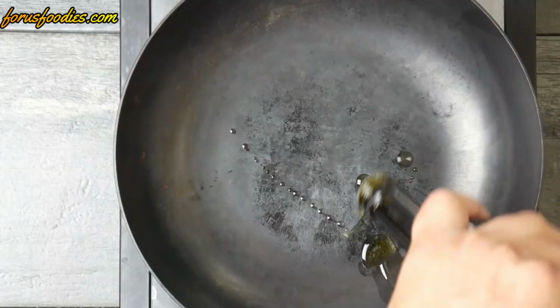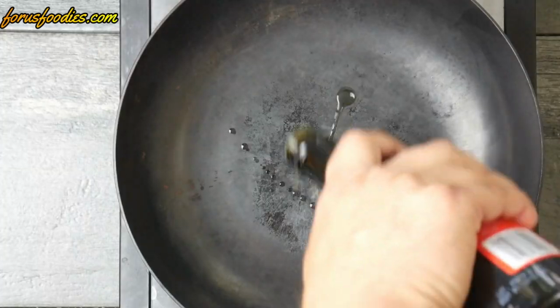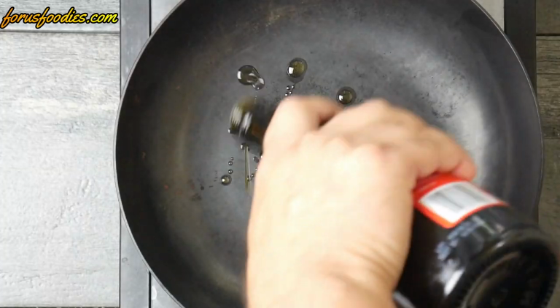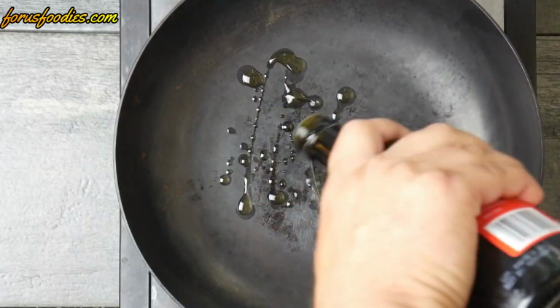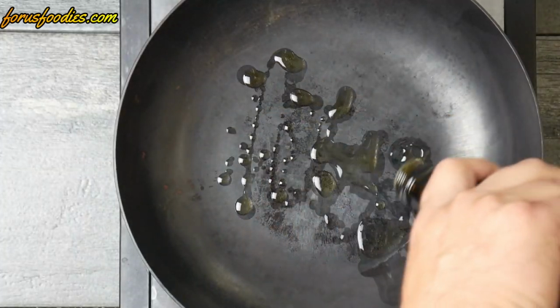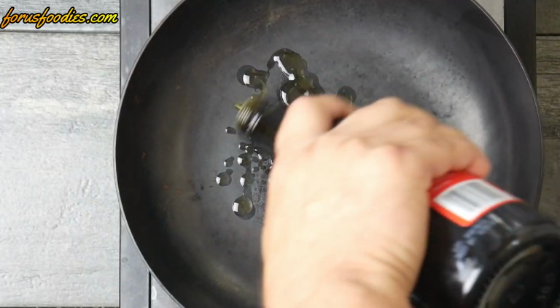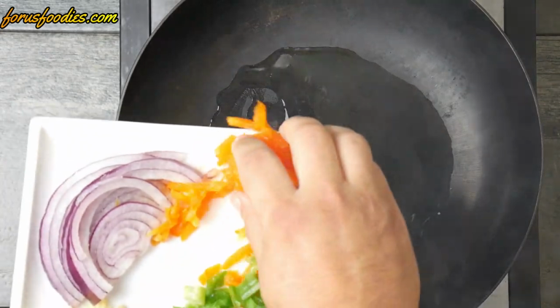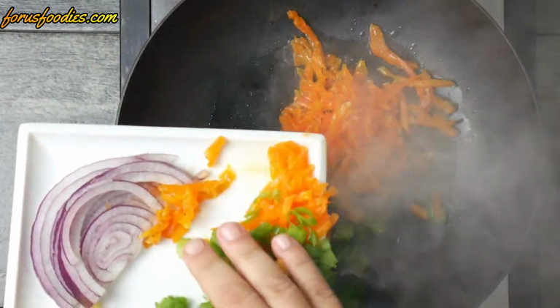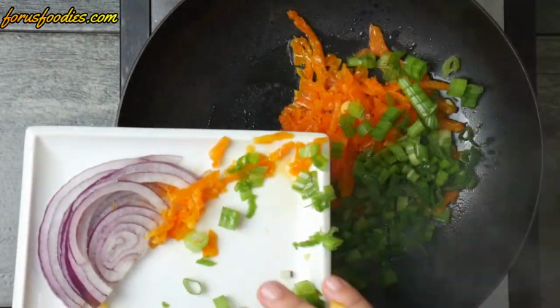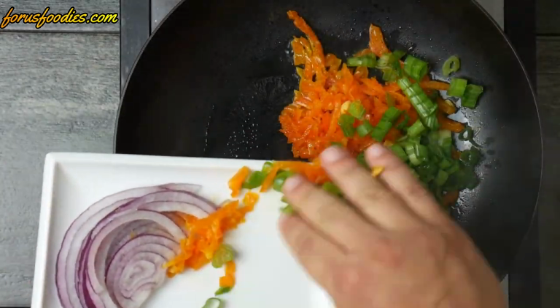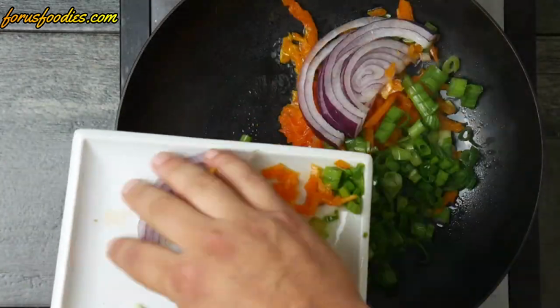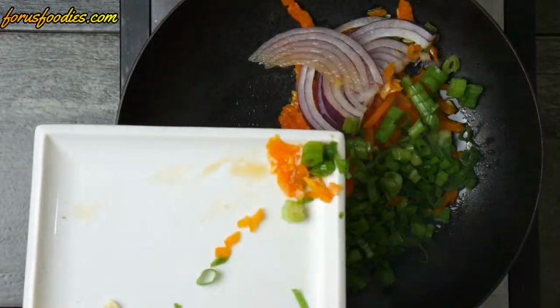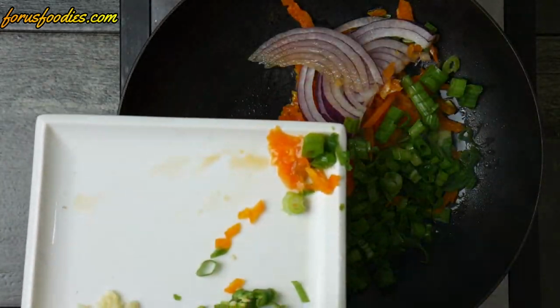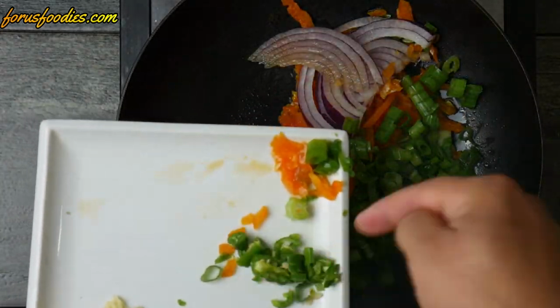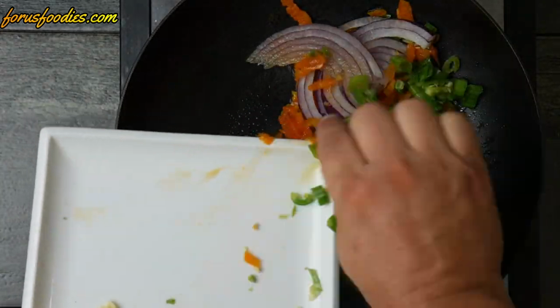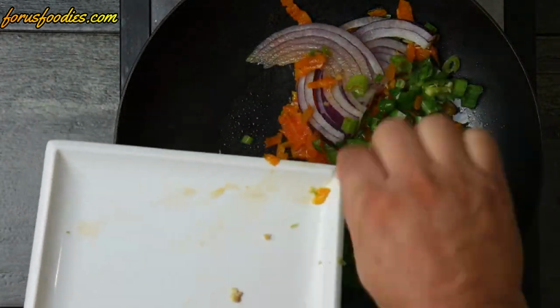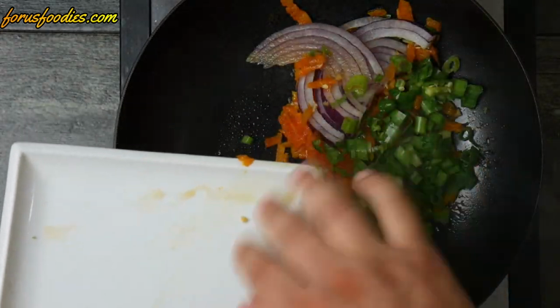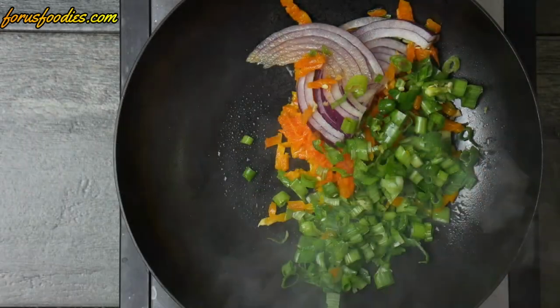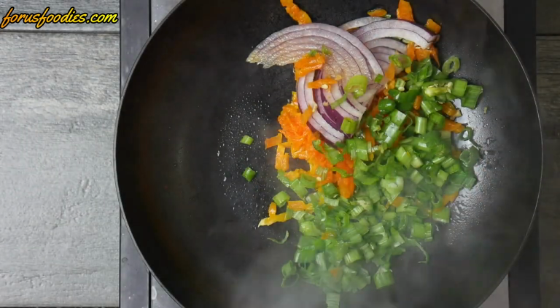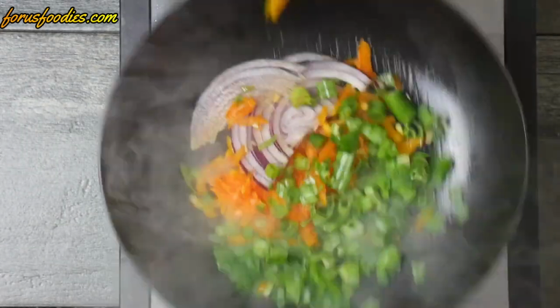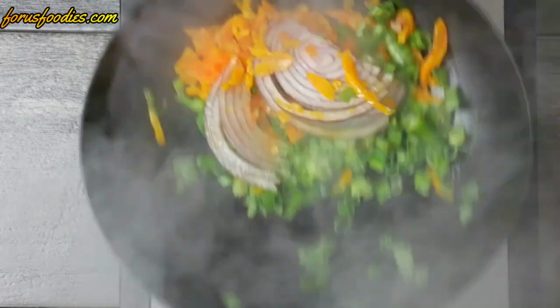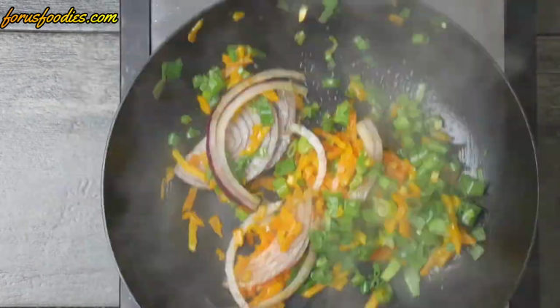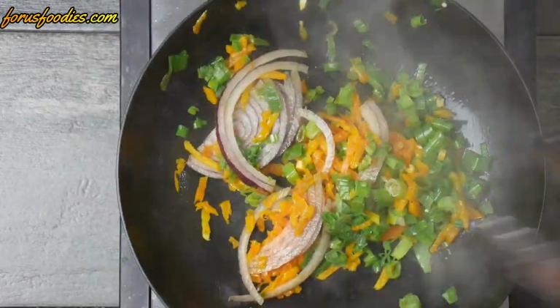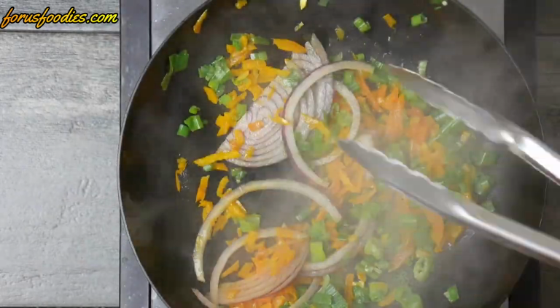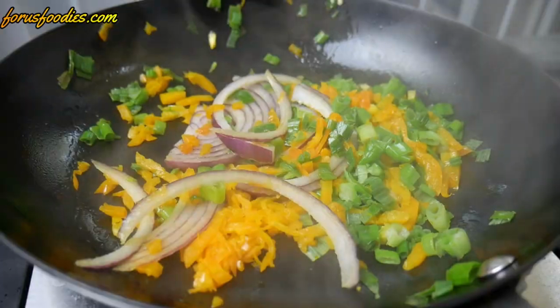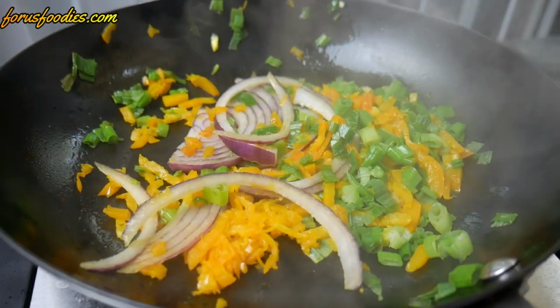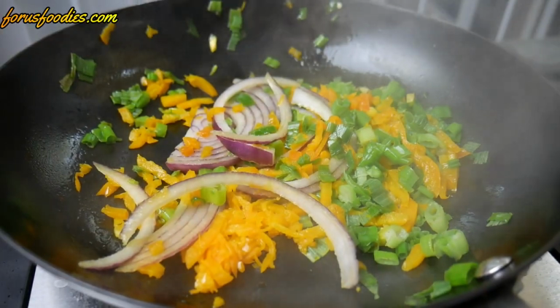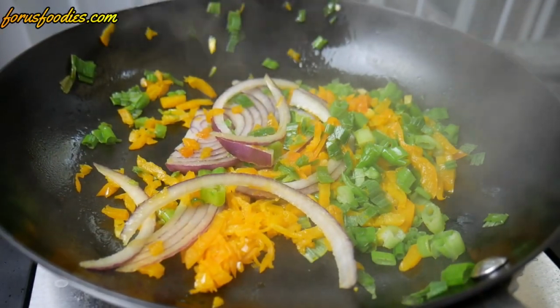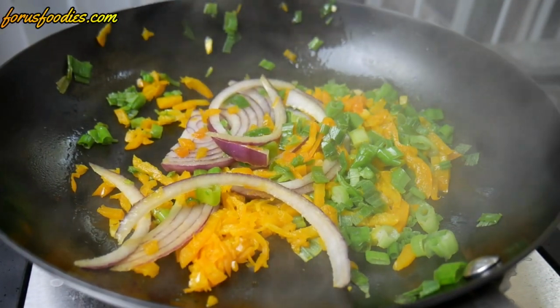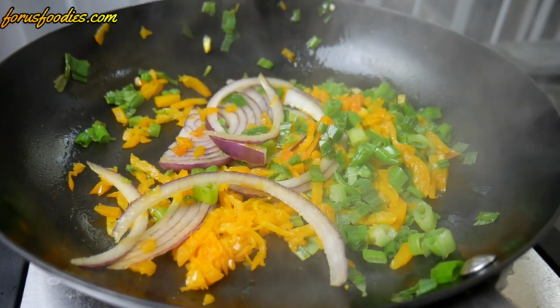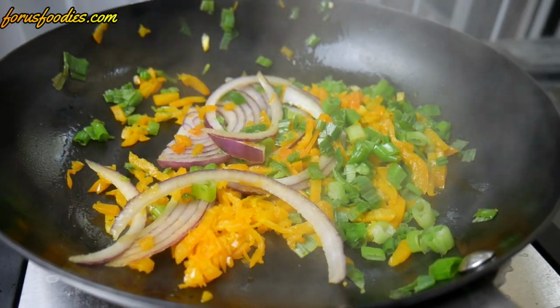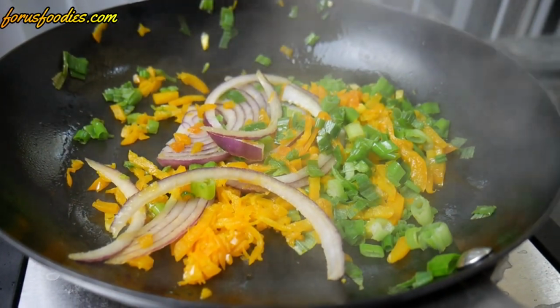Get some oil in your hot pan and add all your vegetables — don't add the garlic or the nuts just yet, just the vegetables. Let them sweat until they're looking good.